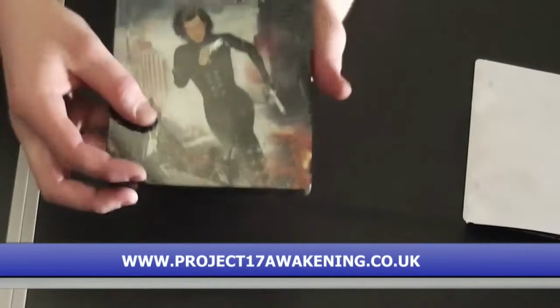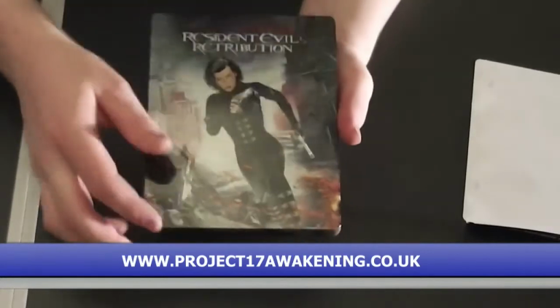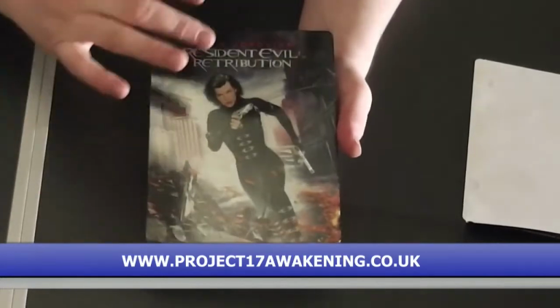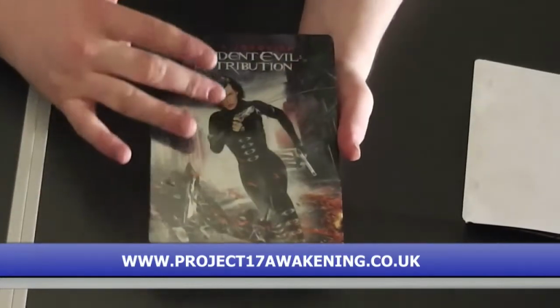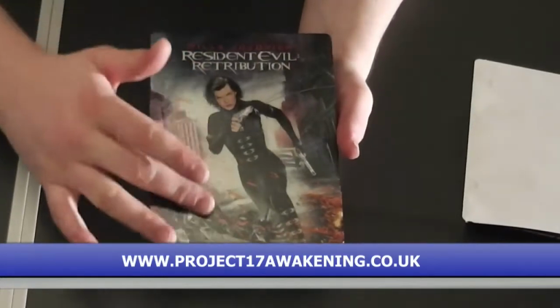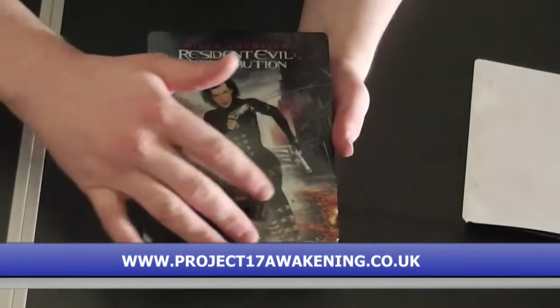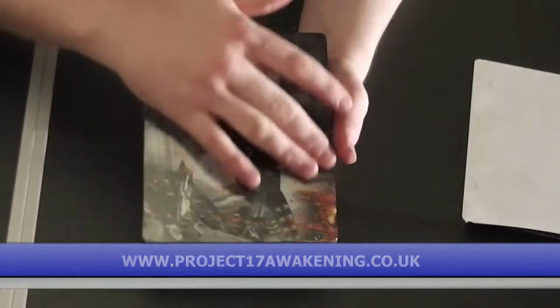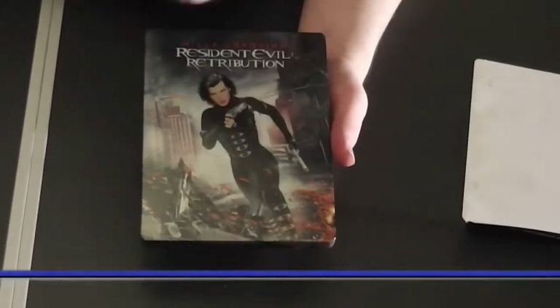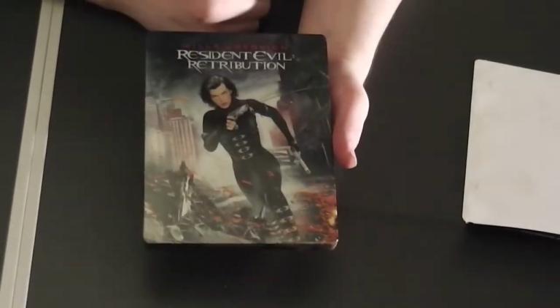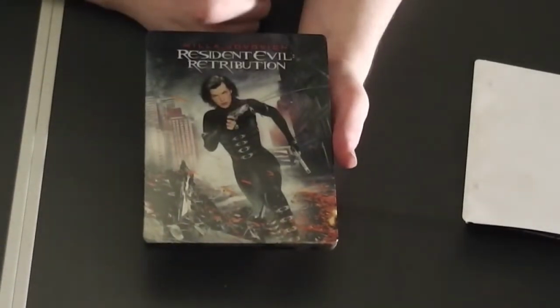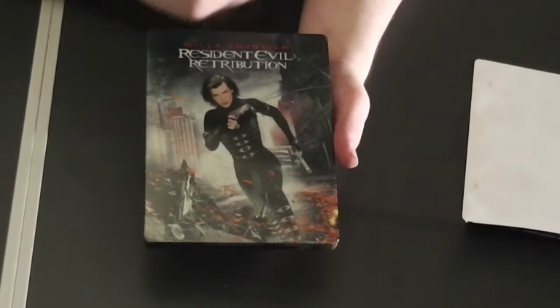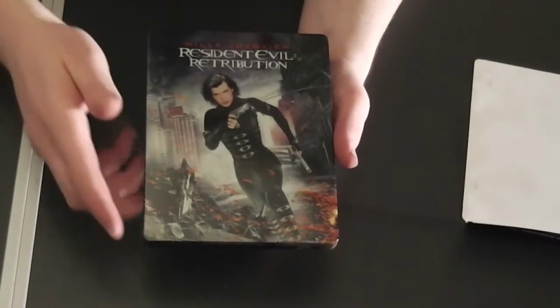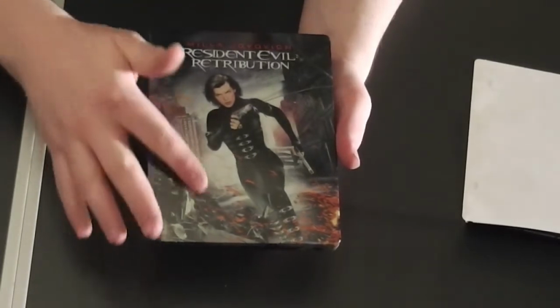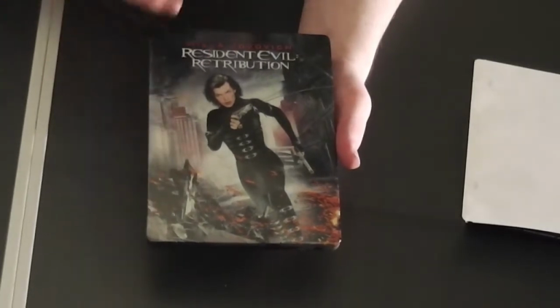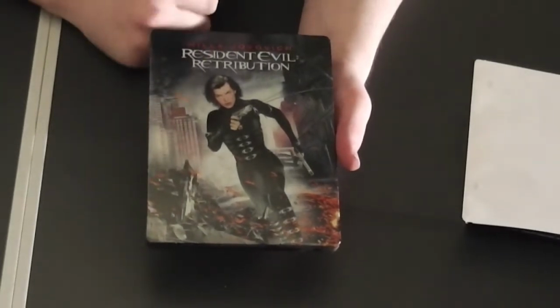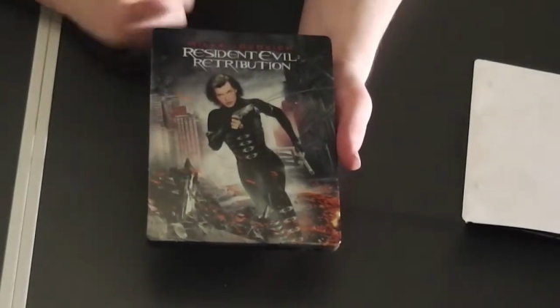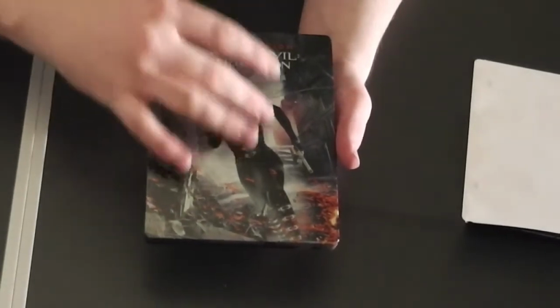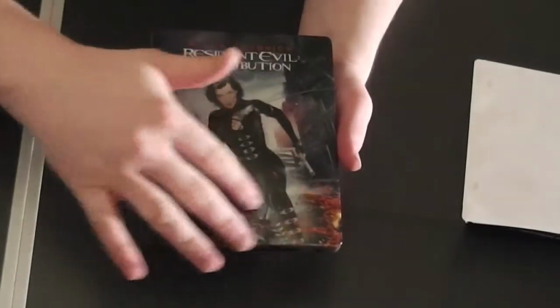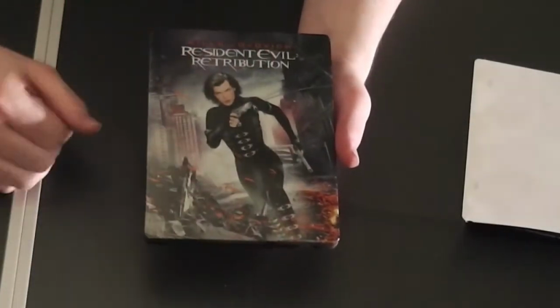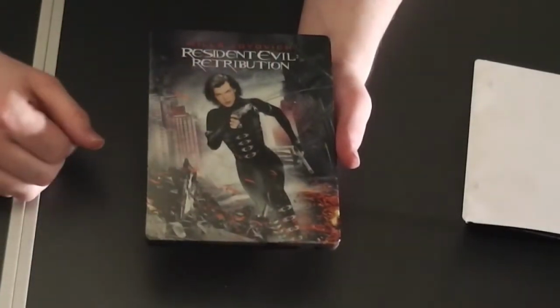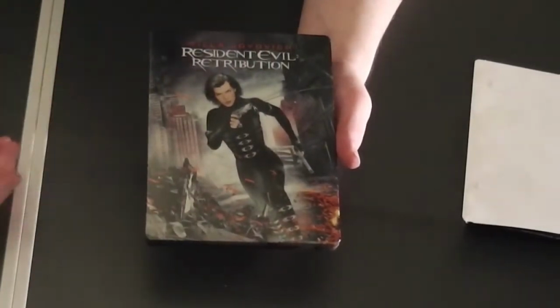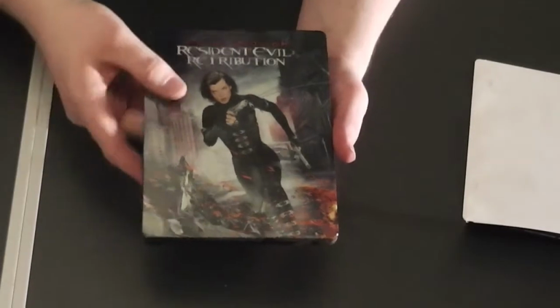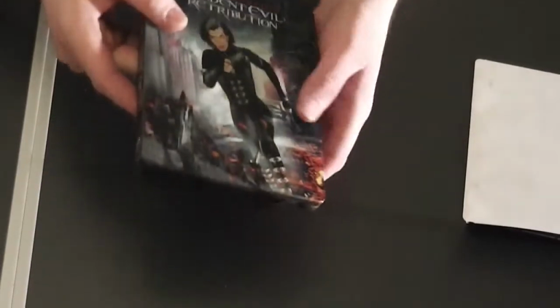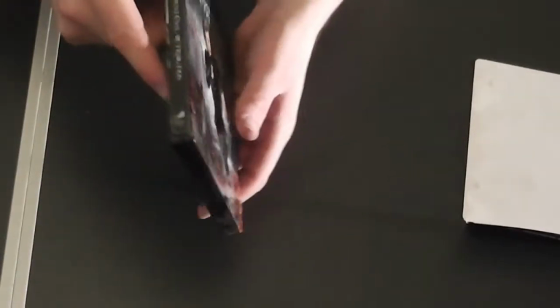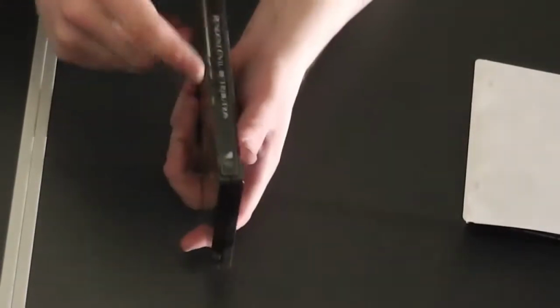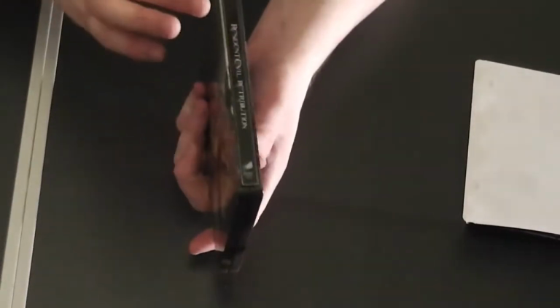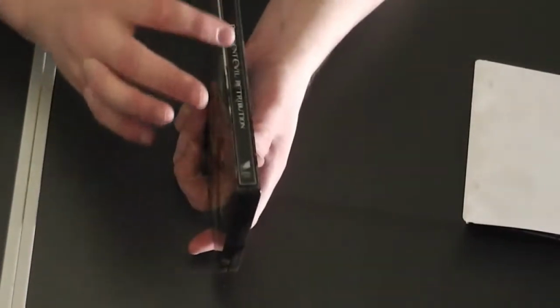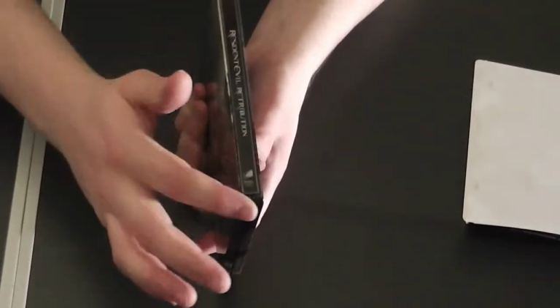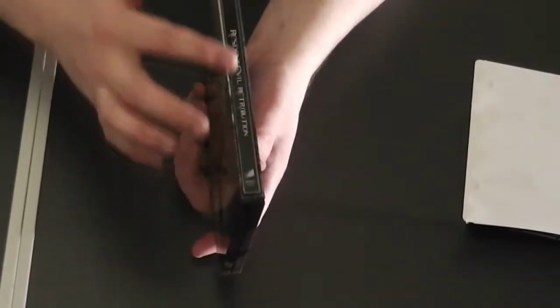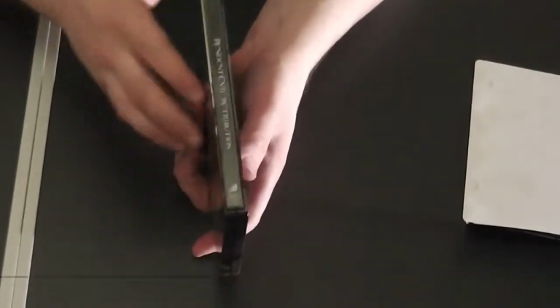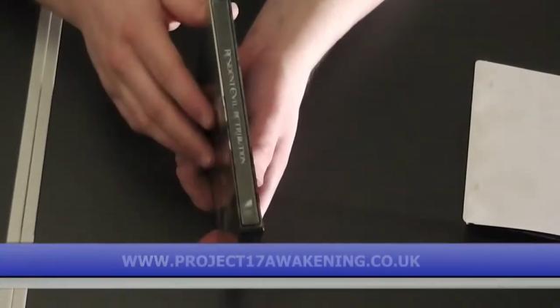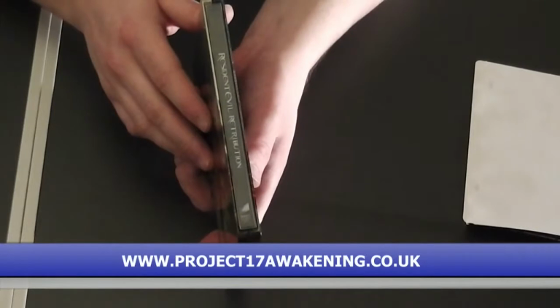The front of the box — I actually think this case is amazing. It's so smooth, got the fire at the bottom there, very nice. The side — all of them are the same side.